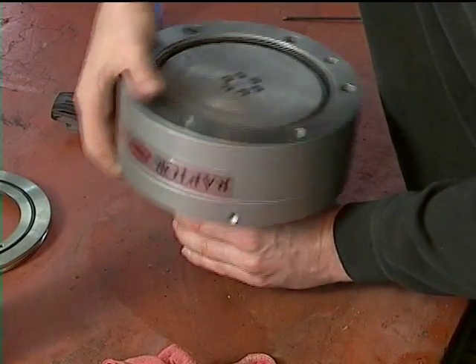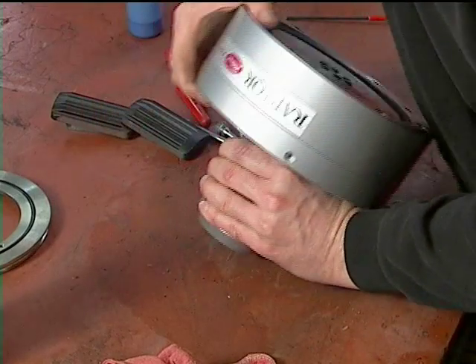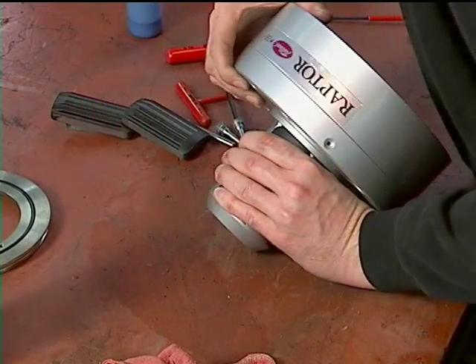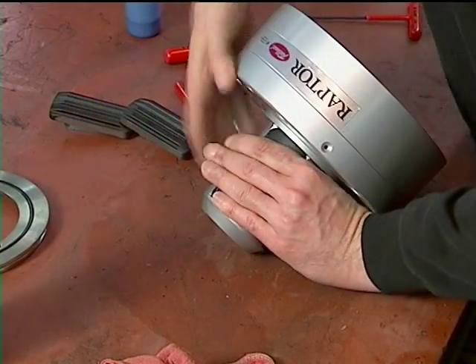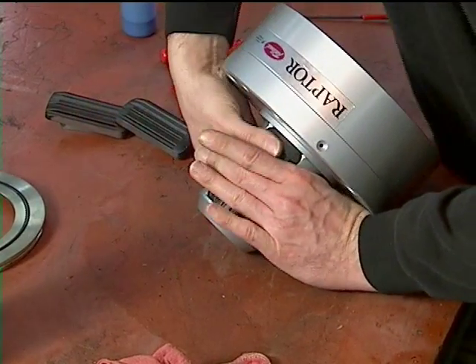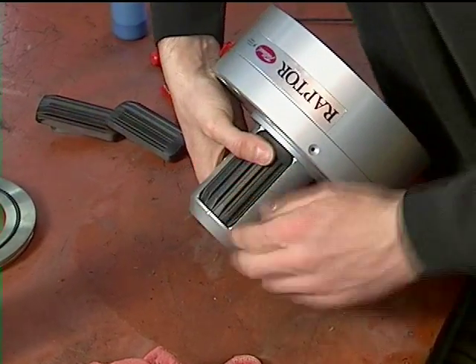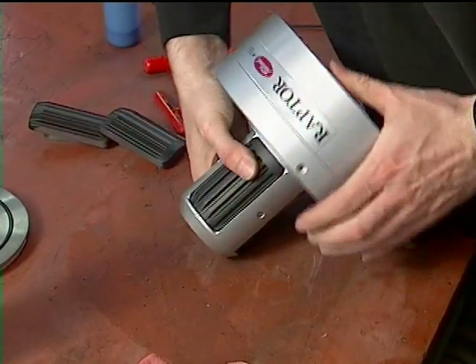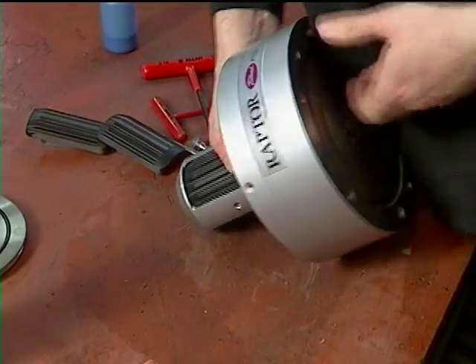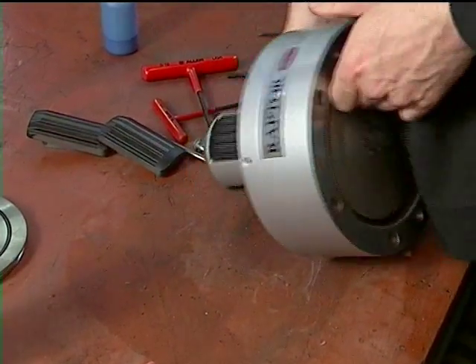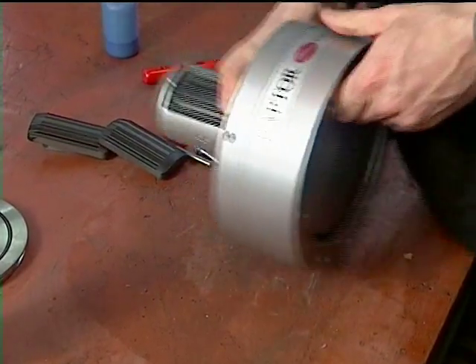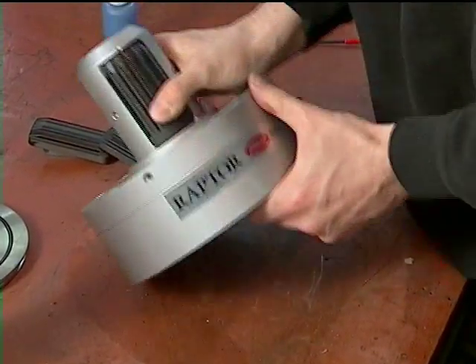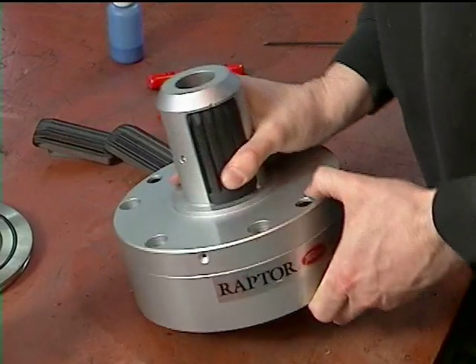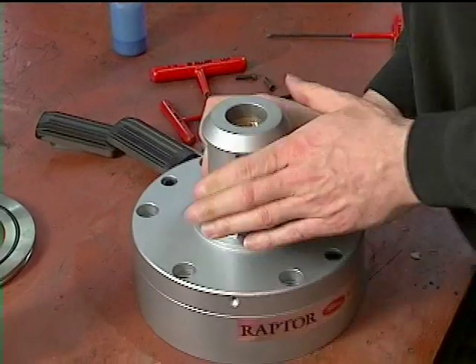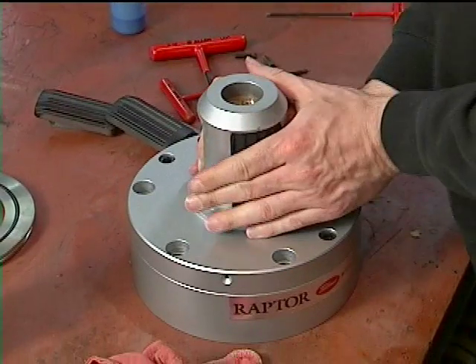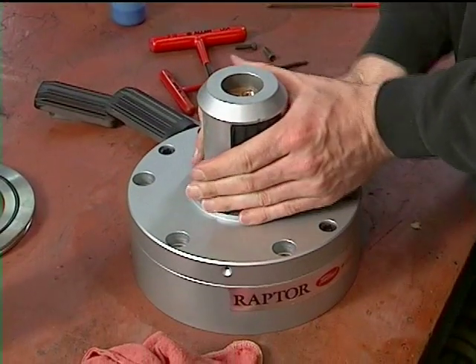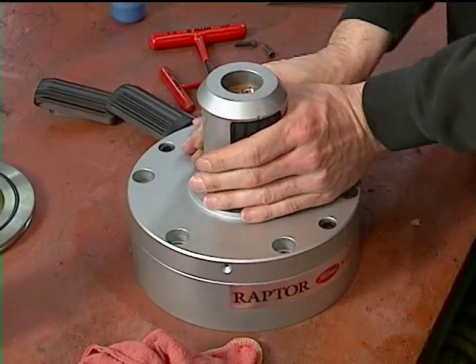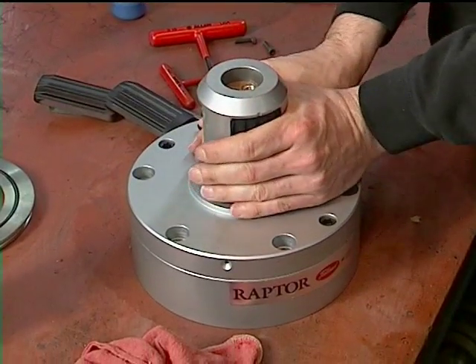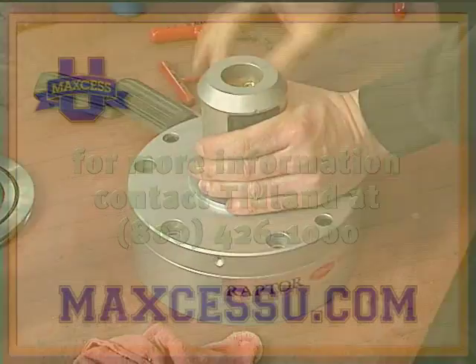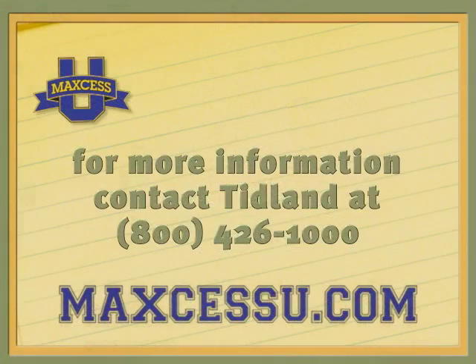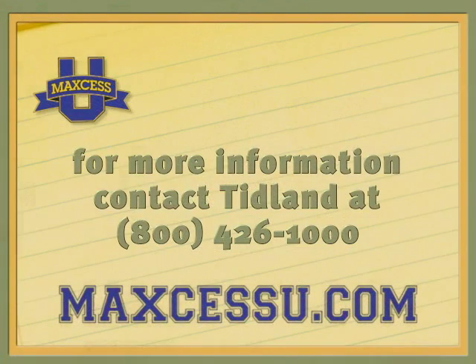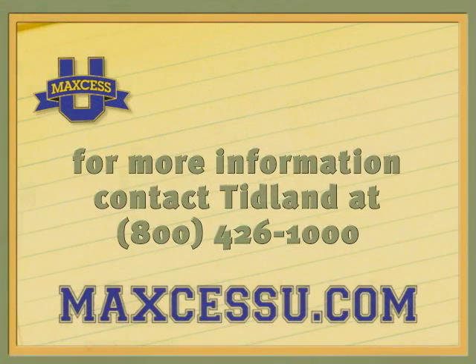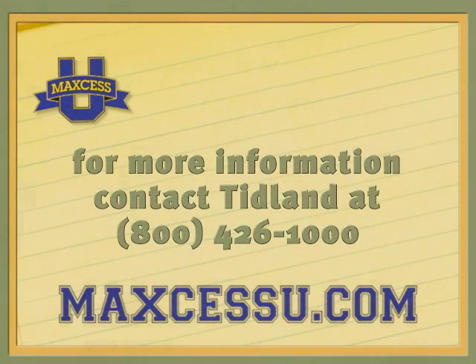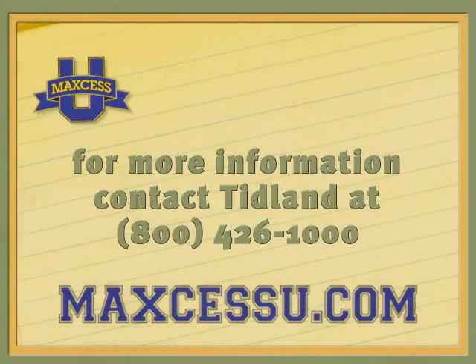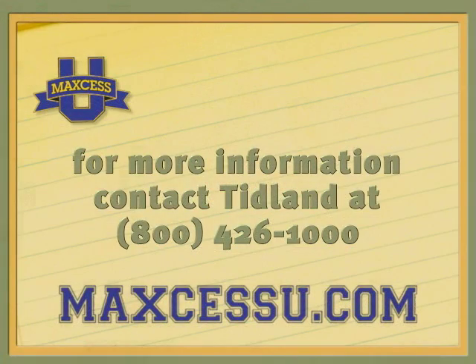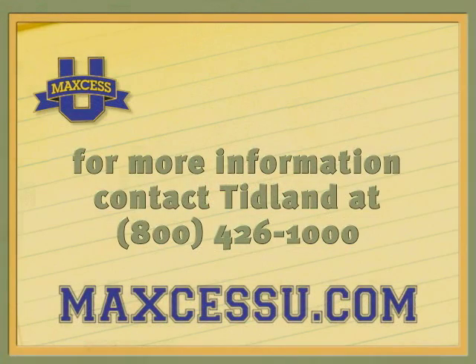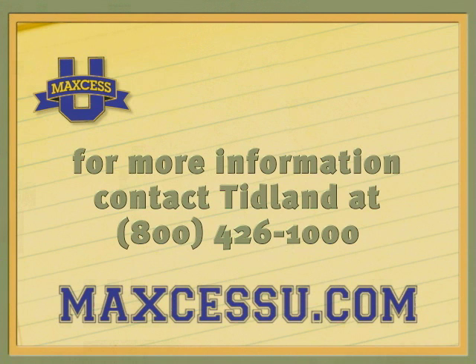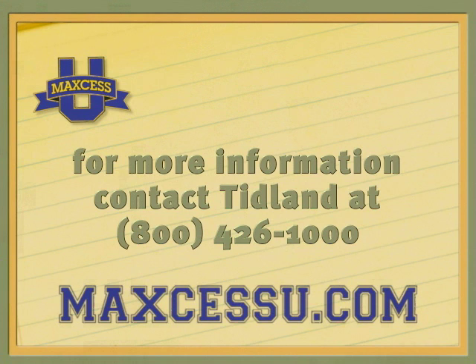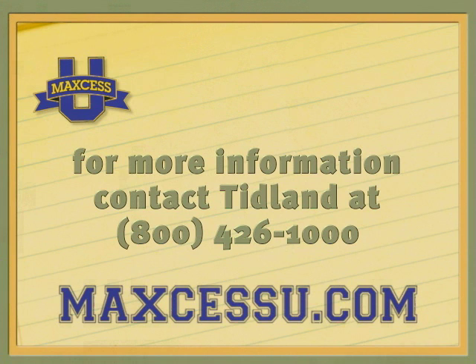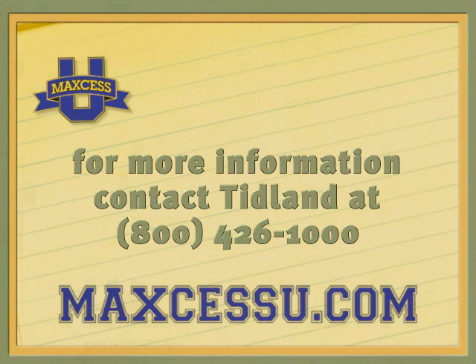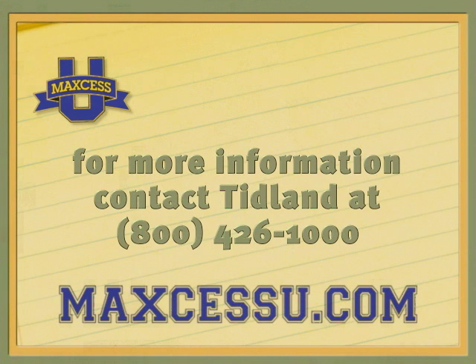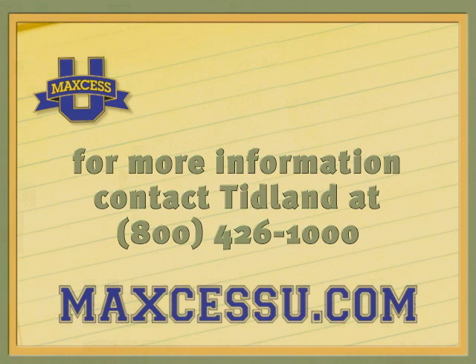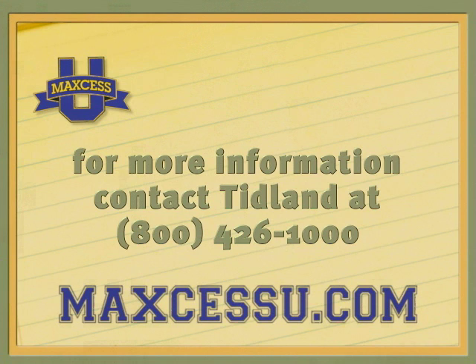Complete the assembly and reinstall on your machine. Contact TIDLAND for more specific information about Raptor Series air-powered lug chucks.